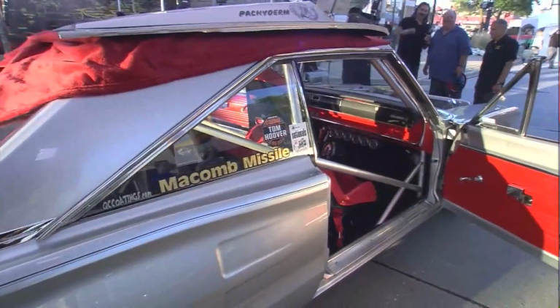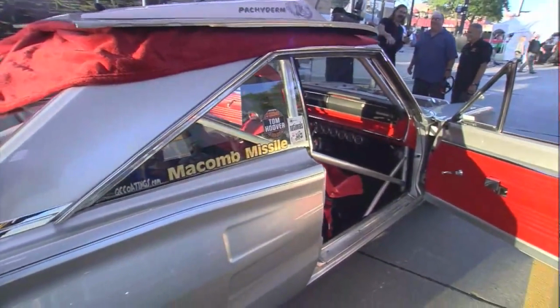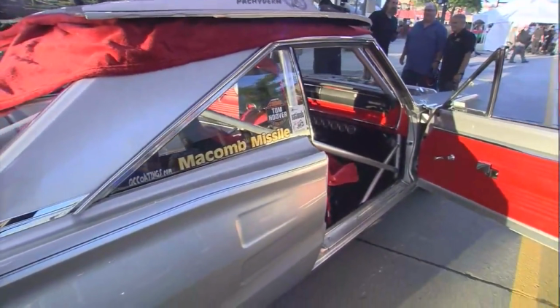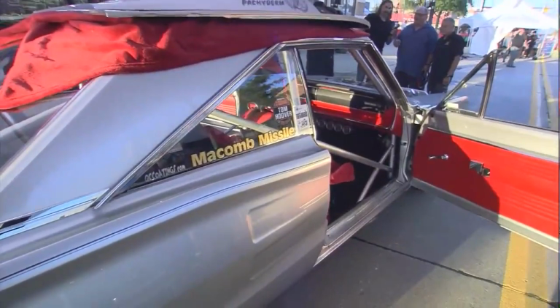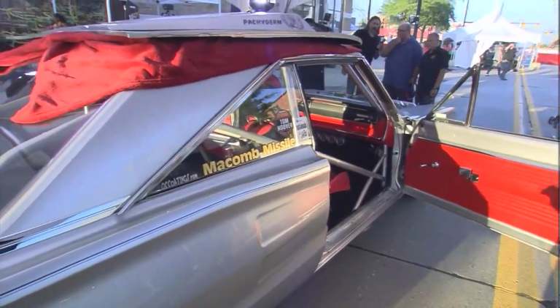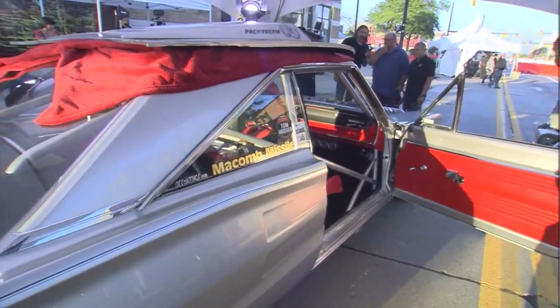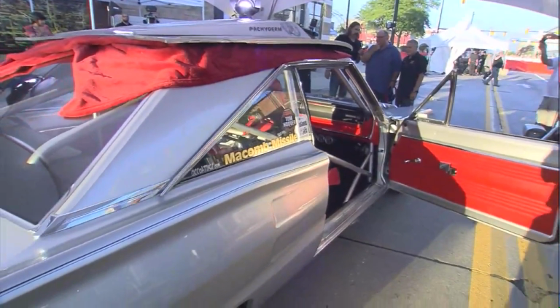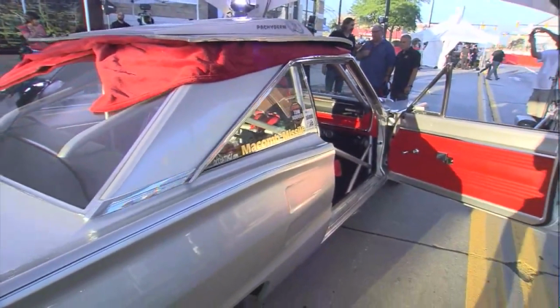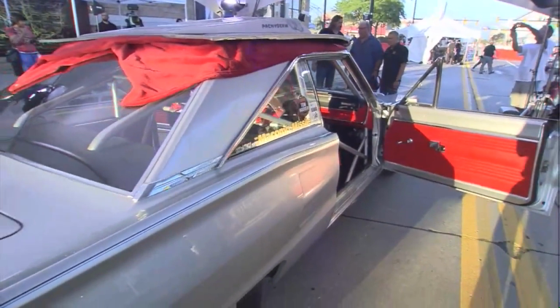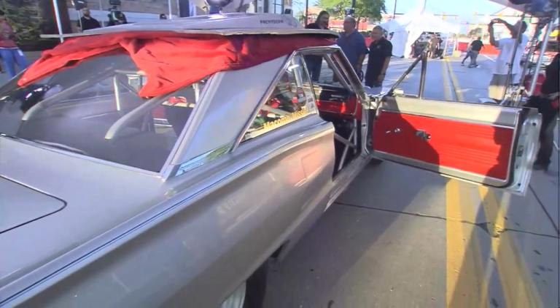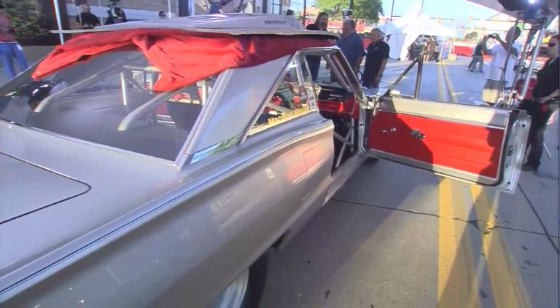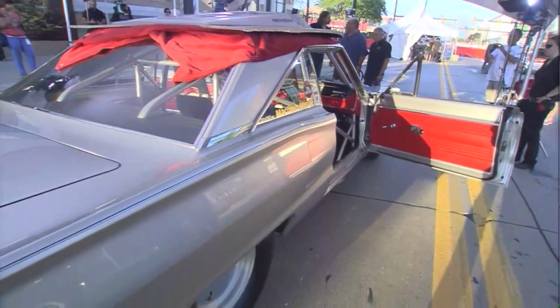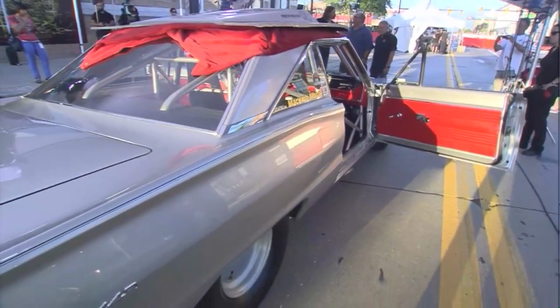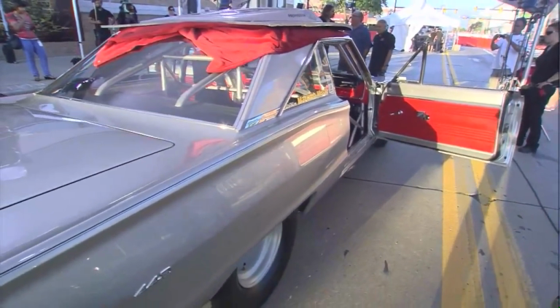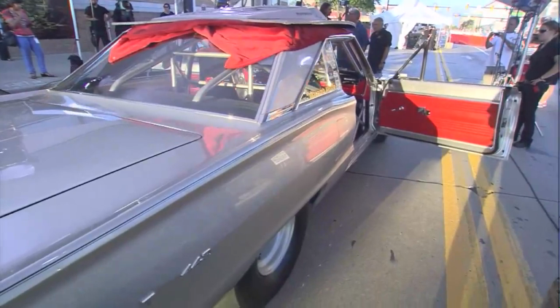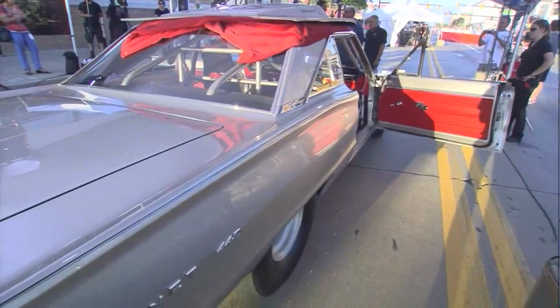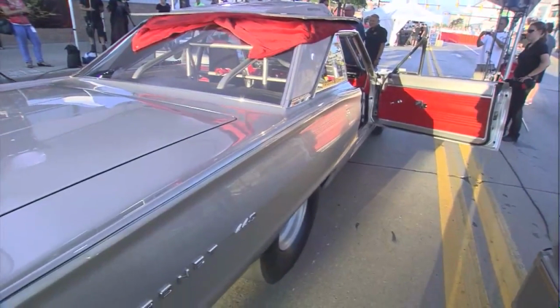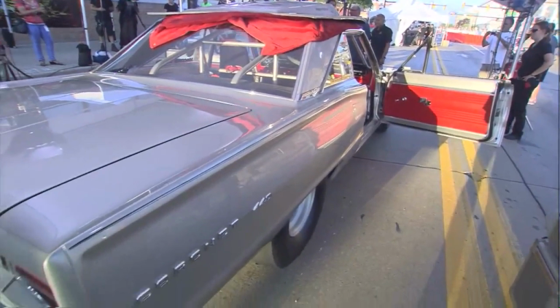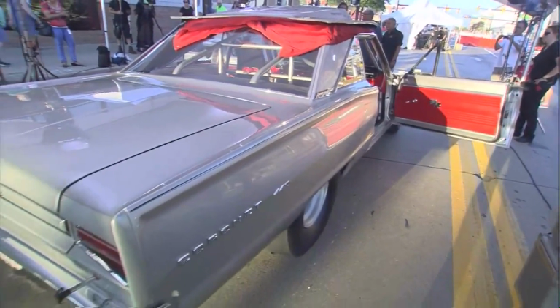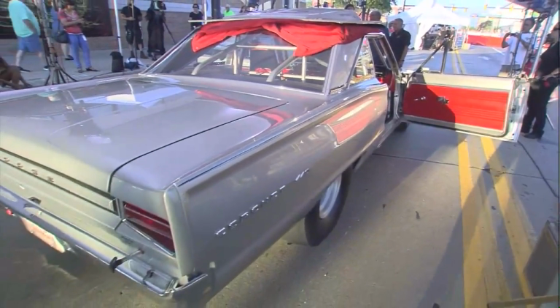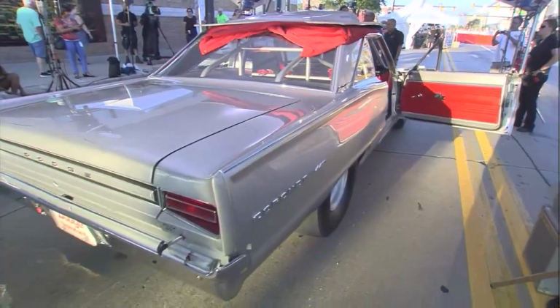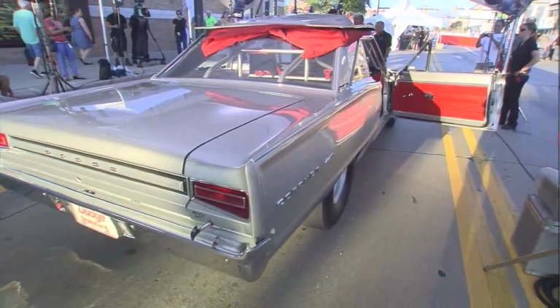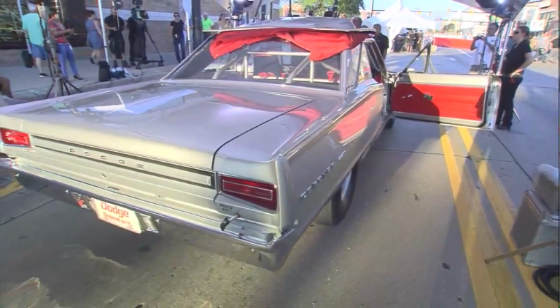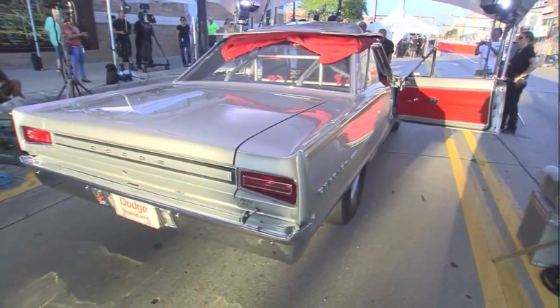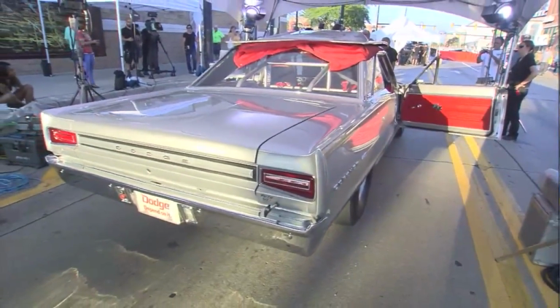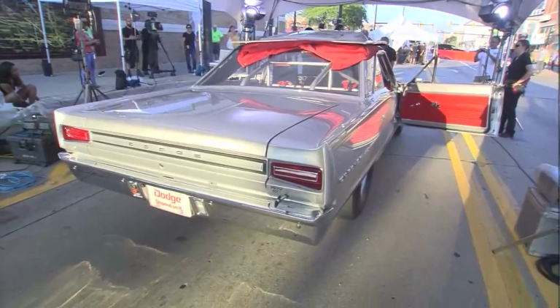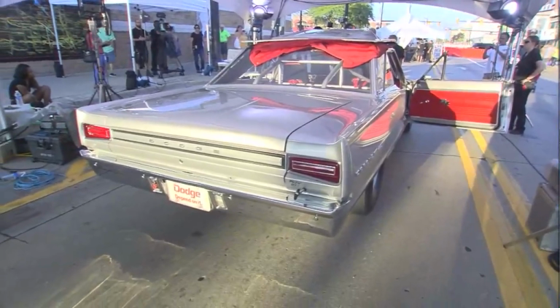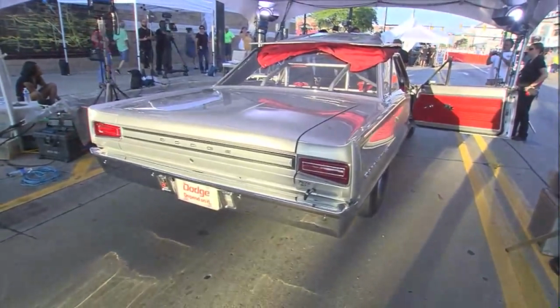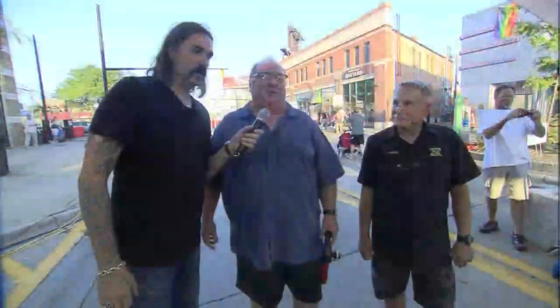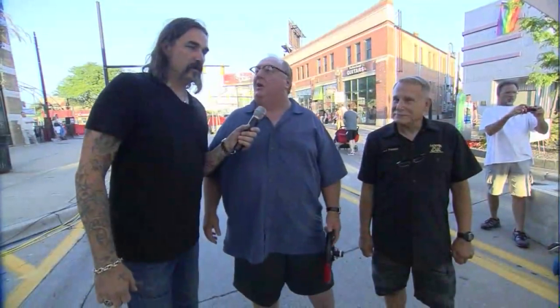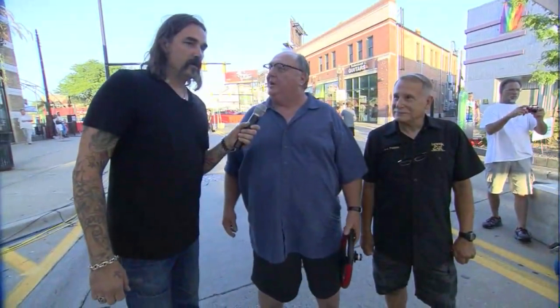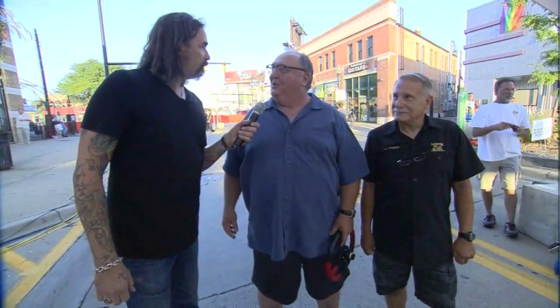So how long have you had it? I bought this car — it was basically a piece of wreckage in 1999. I couldn't afford a real super stock car that was nice. So I spent five years restoring it. Five years — that seemed like a long time when I was doing it.